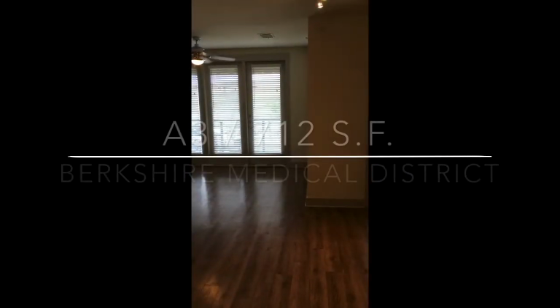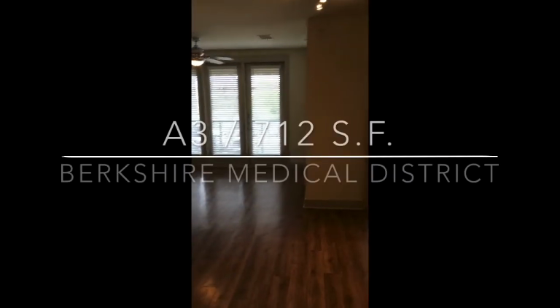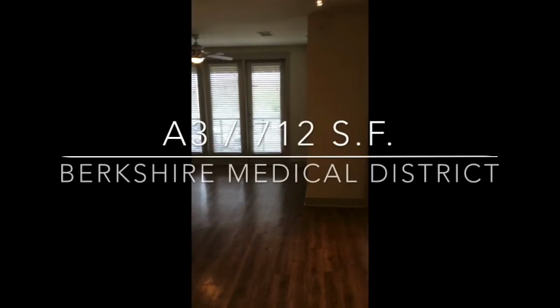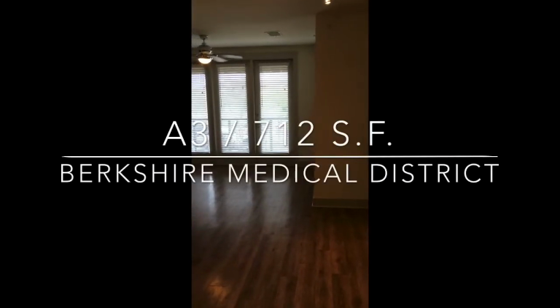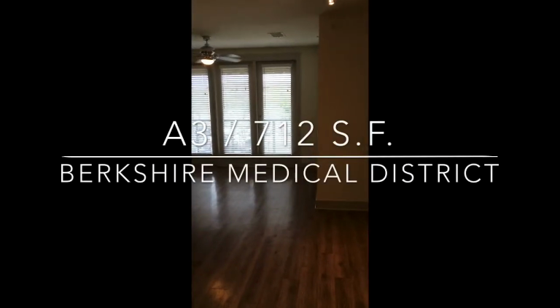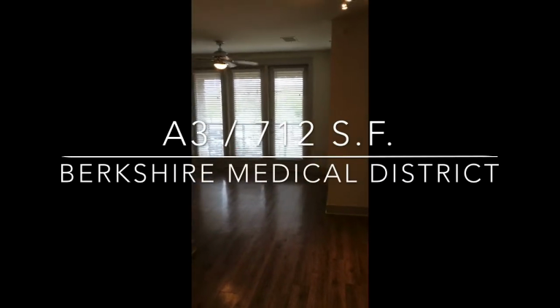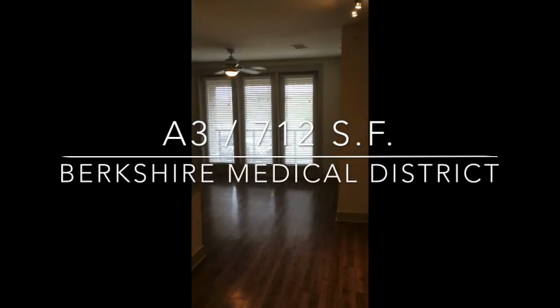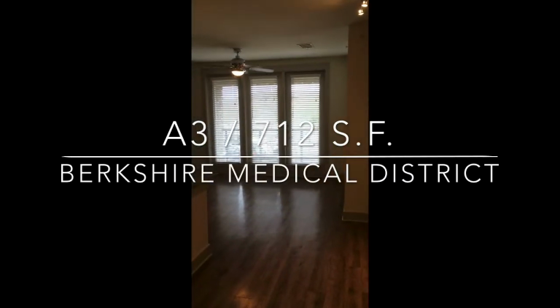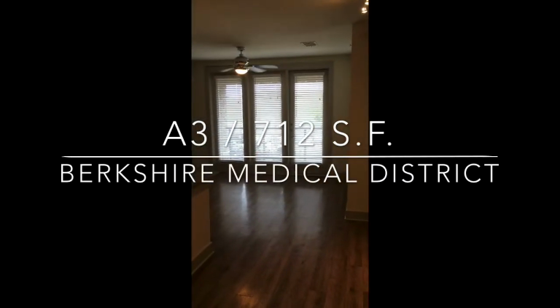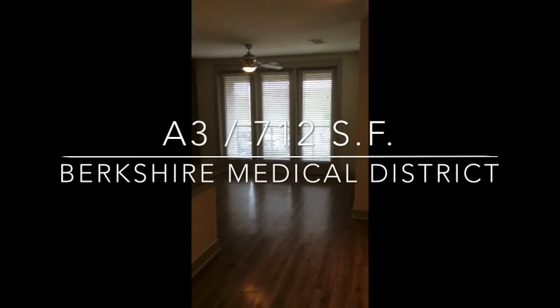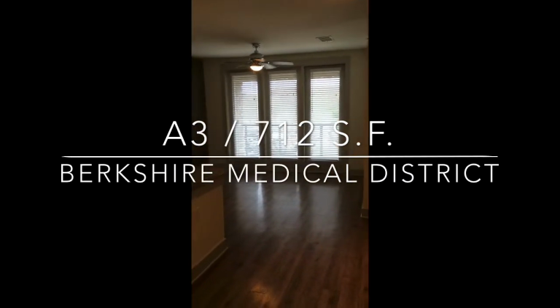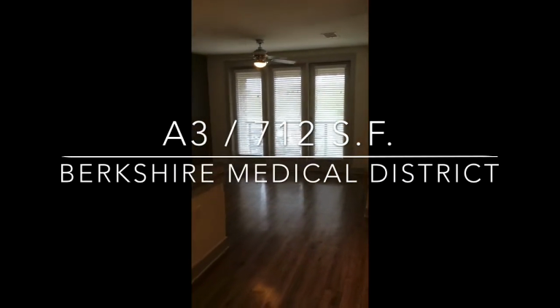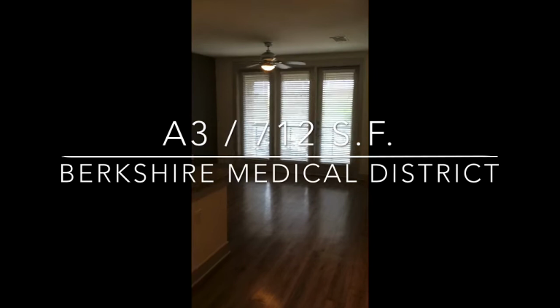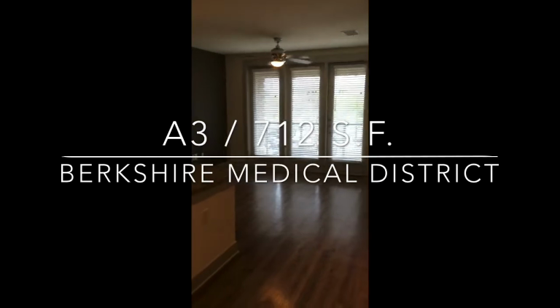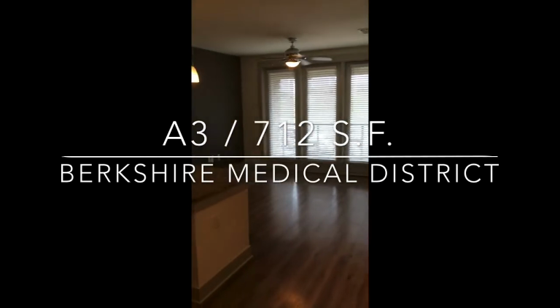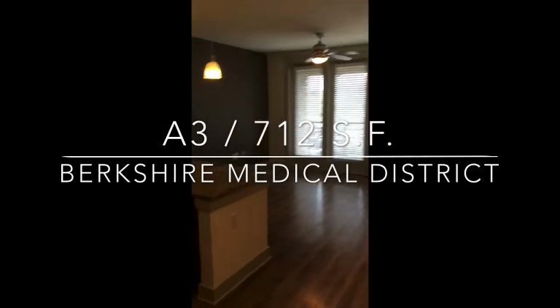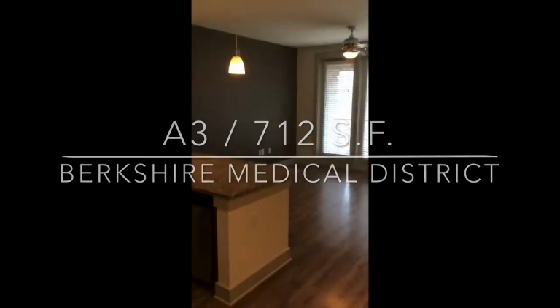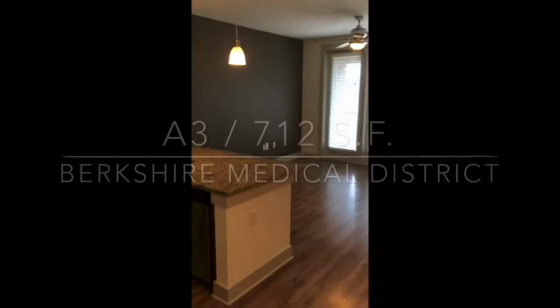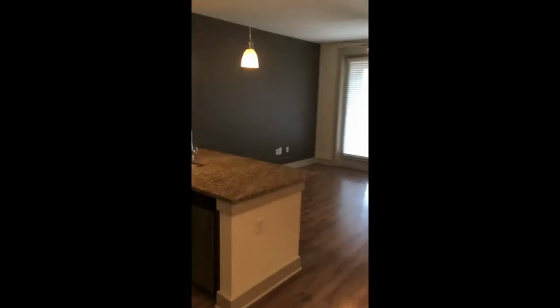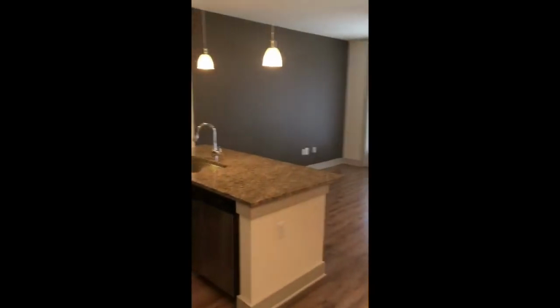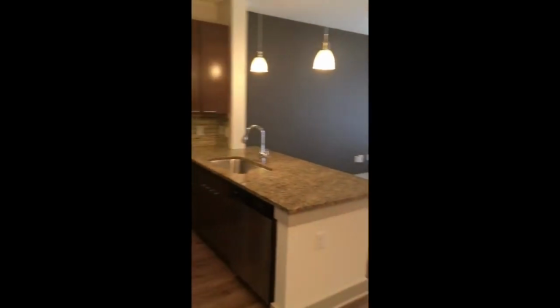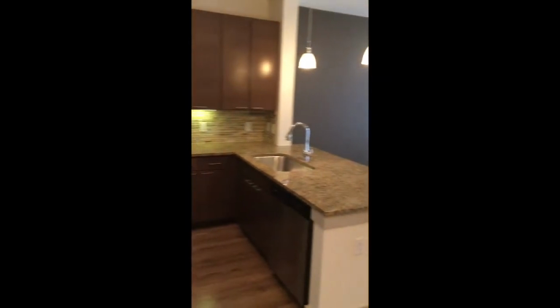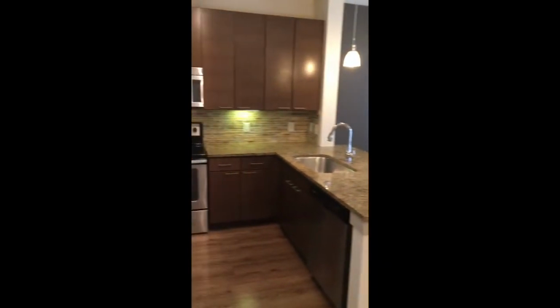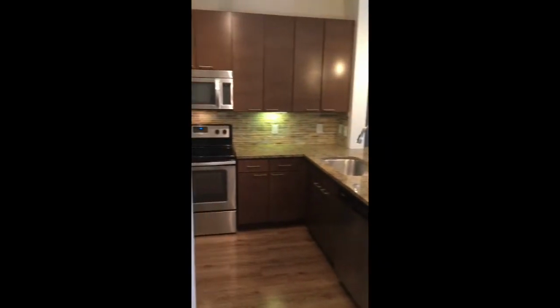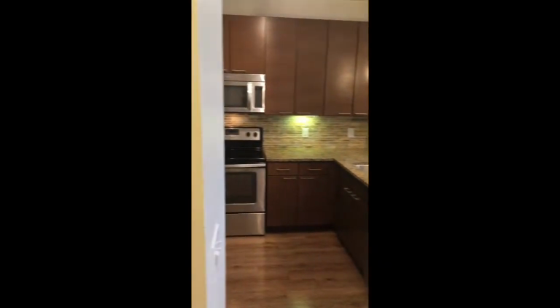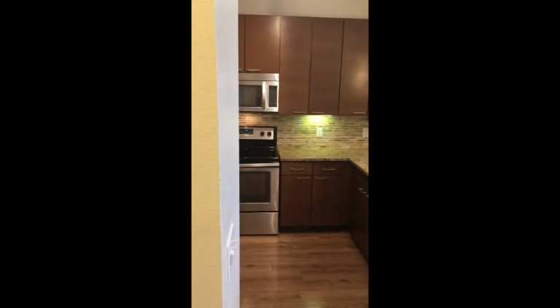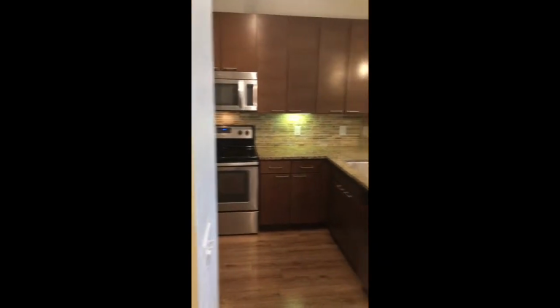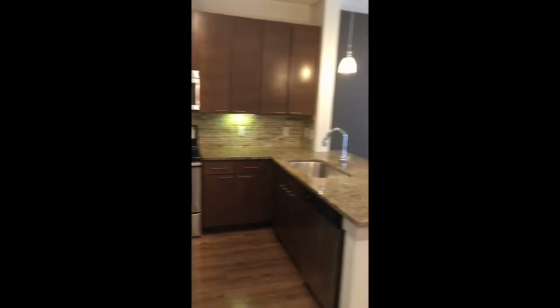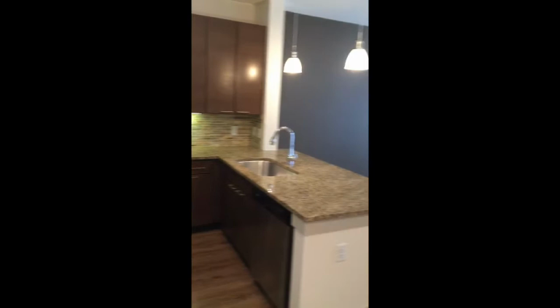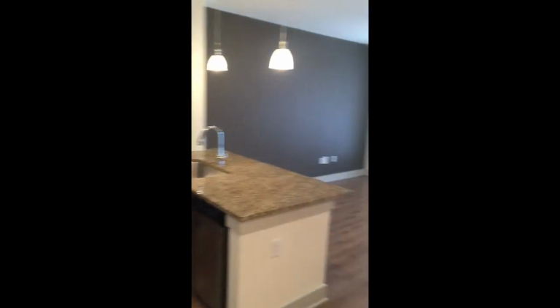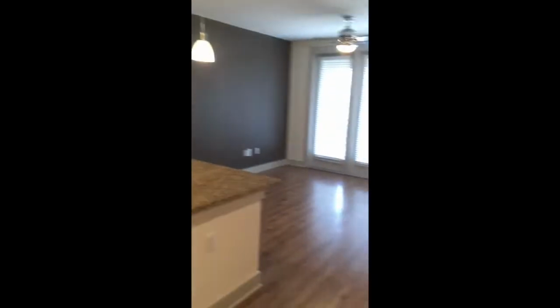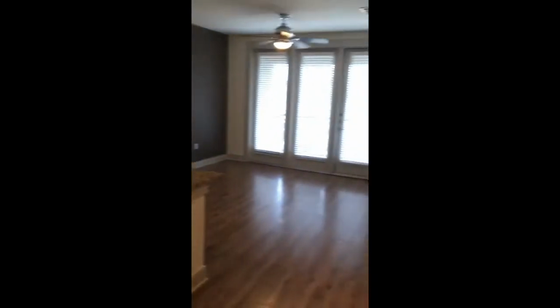Hello and welcome to the A3 model floor plan here at Berkshire Medical District. This is a one-bedroom, one-bath apartment that is 712 square feet.